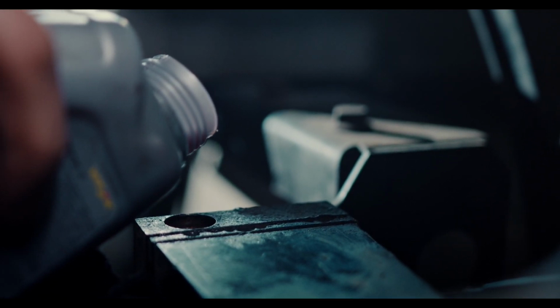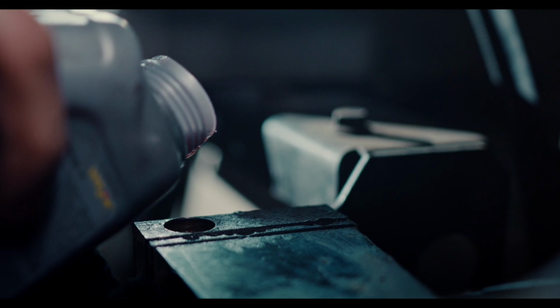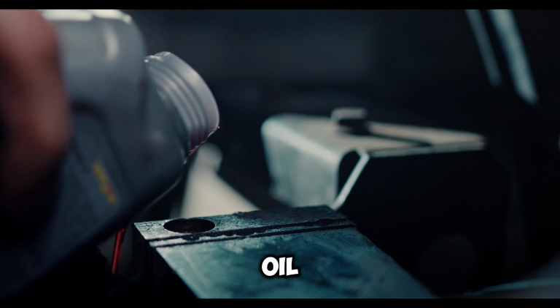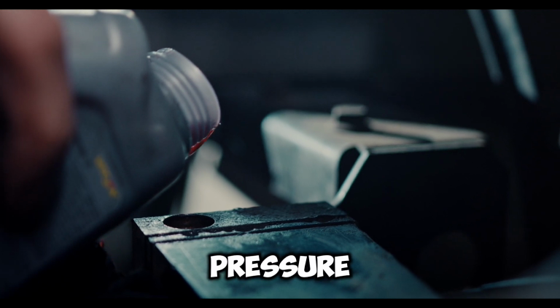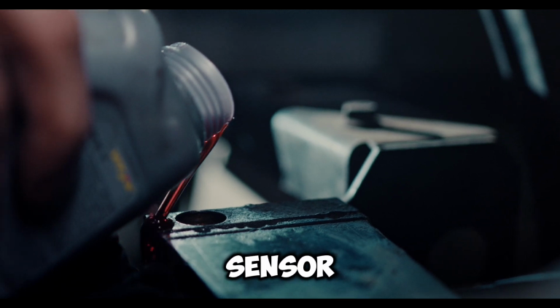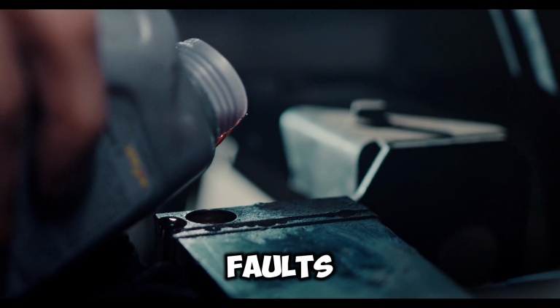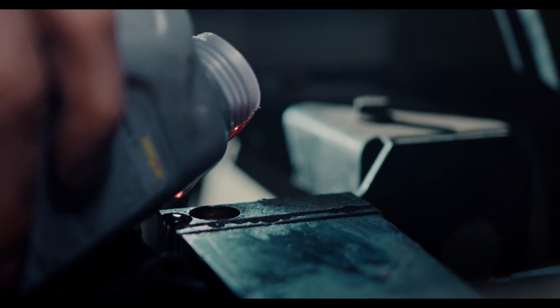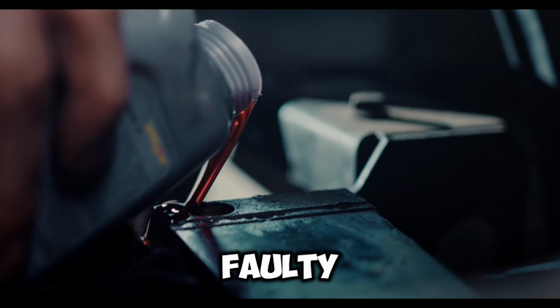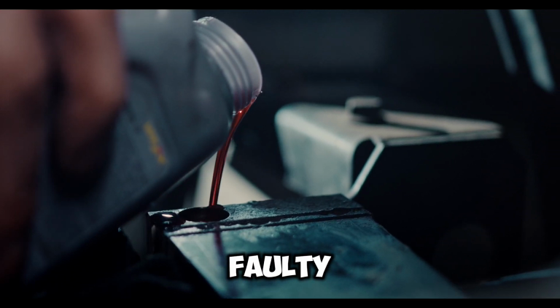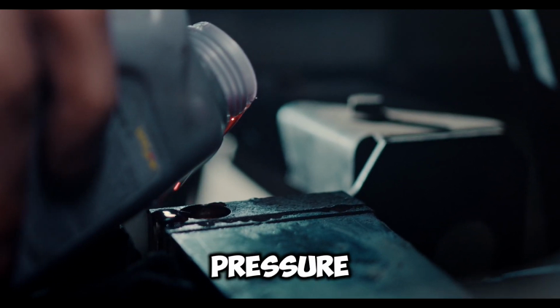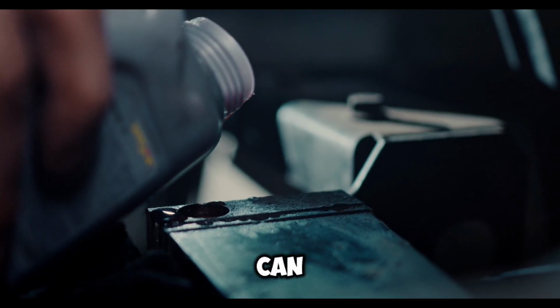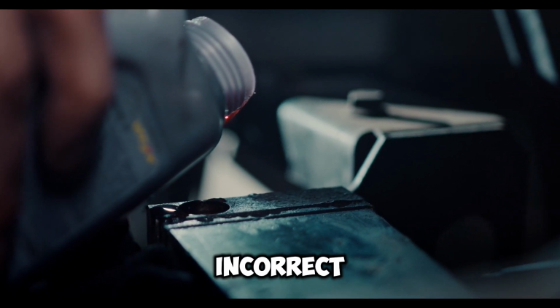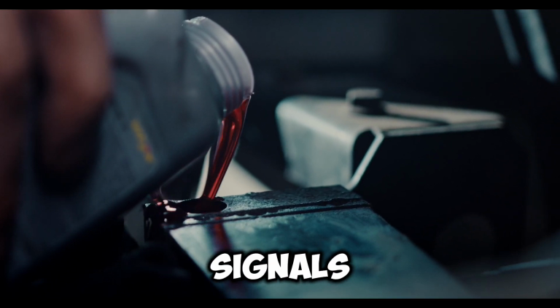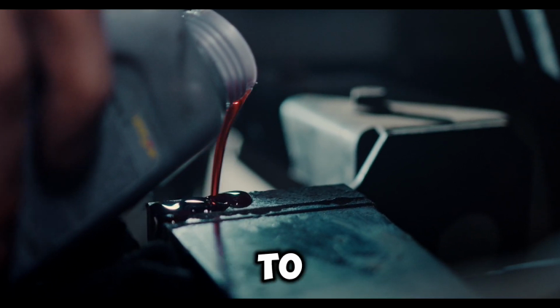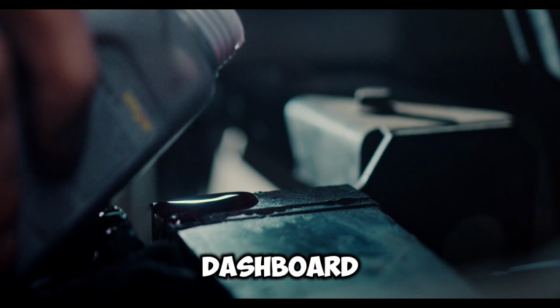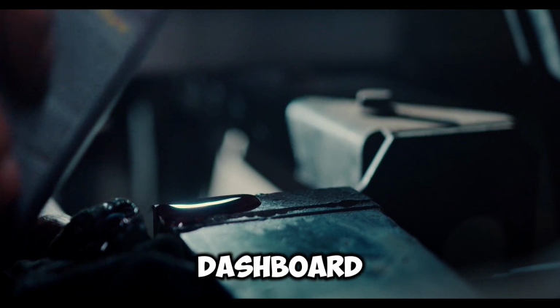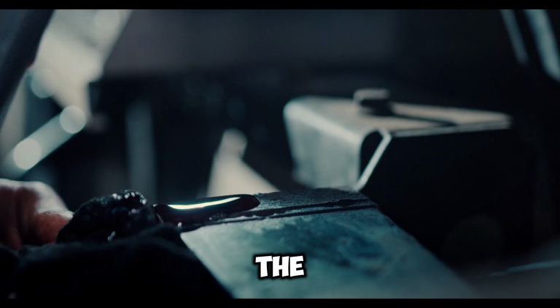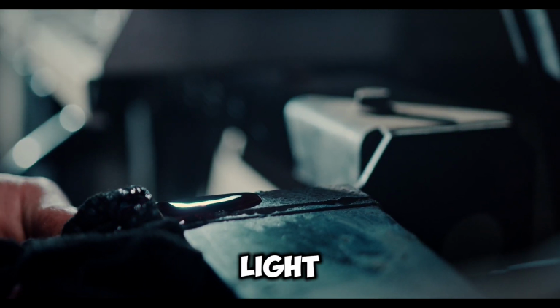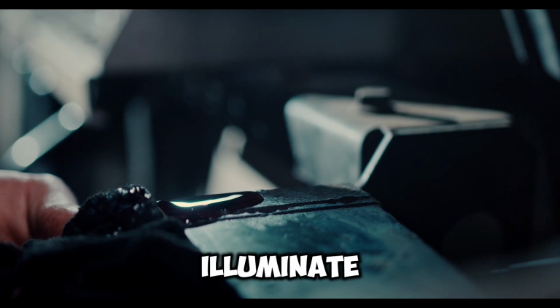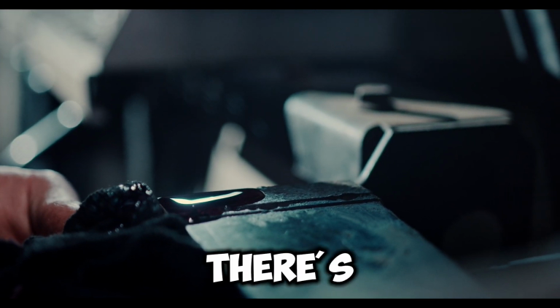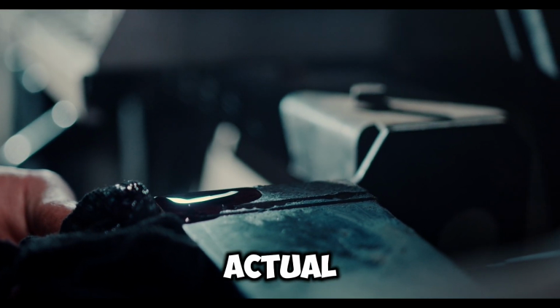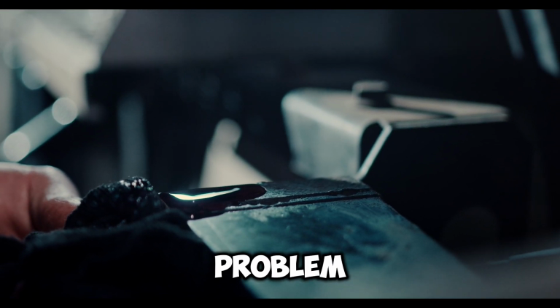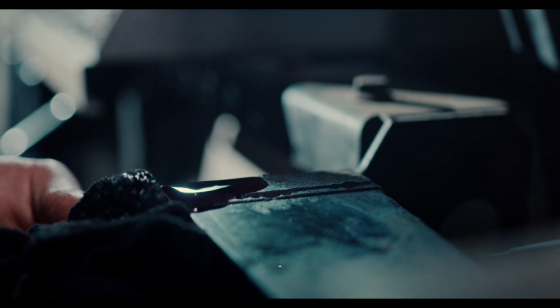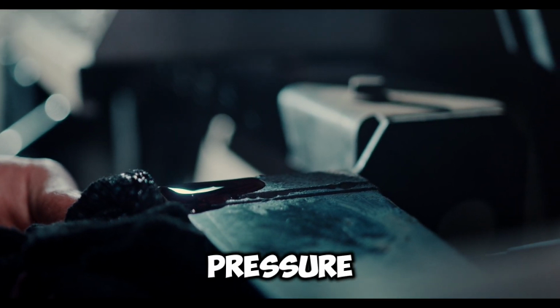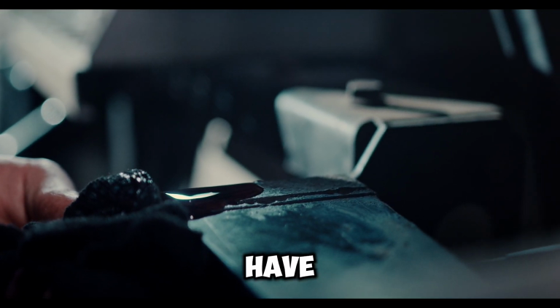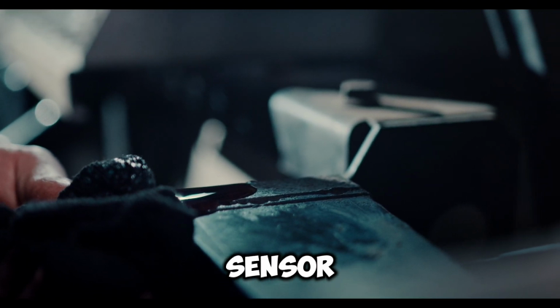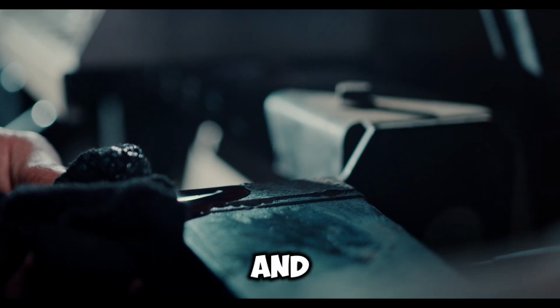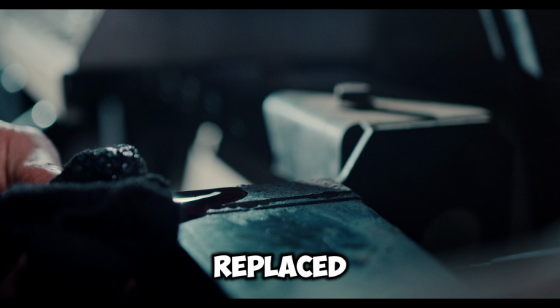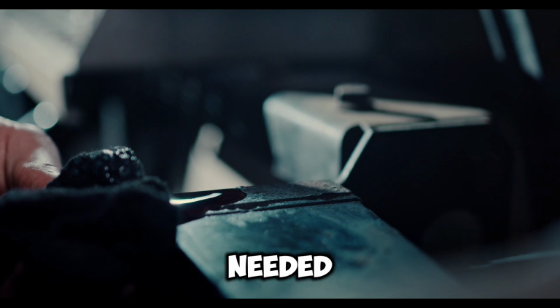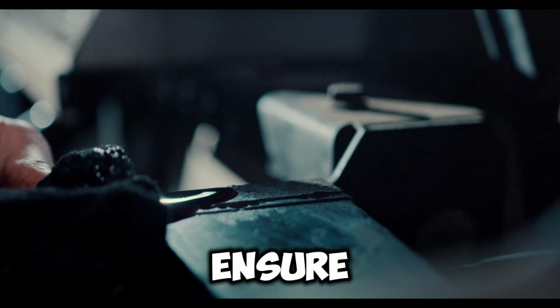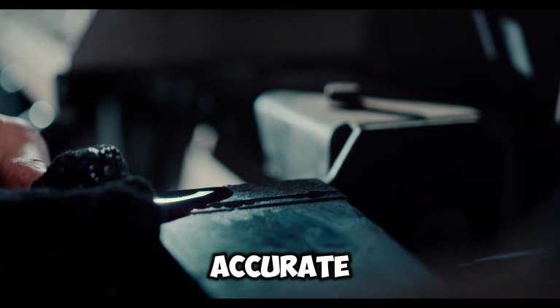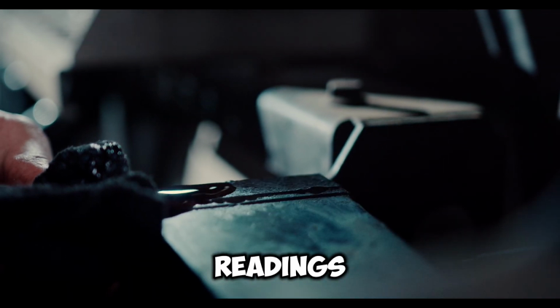Reason five: Oil Pressure Sensor Fault. A faulty oil pressure sensor can send incorrect signals to the dashboard, causing the oil light to illuminate when there's no actual problem with oil pressure. Have the sensor checked and replaced if needed to ensure accurate readings.